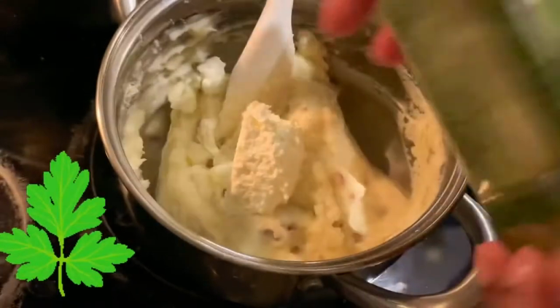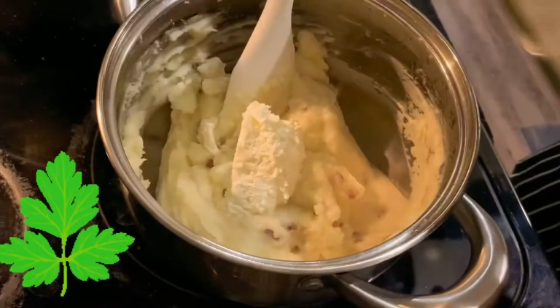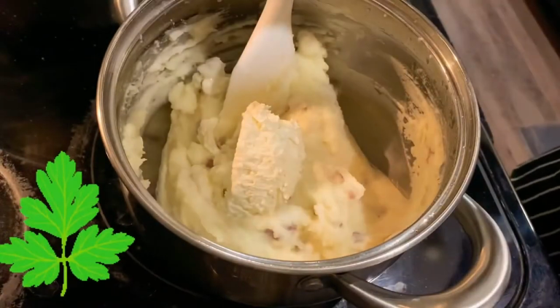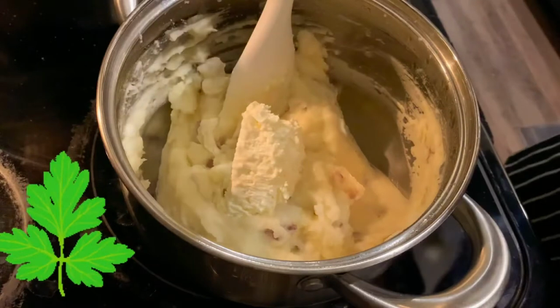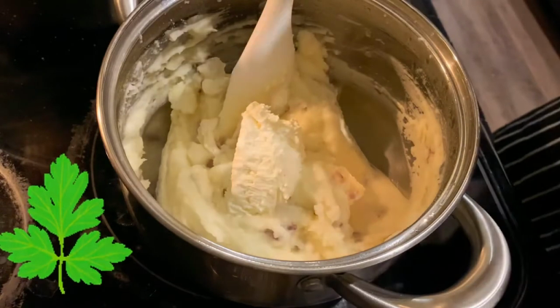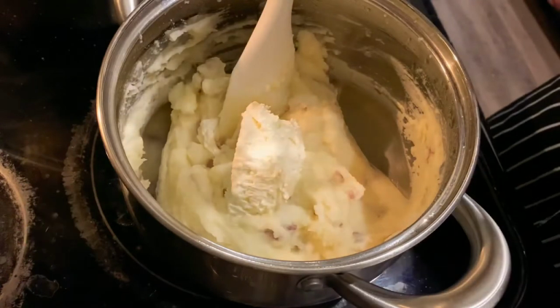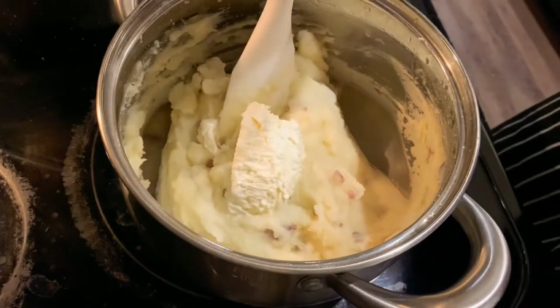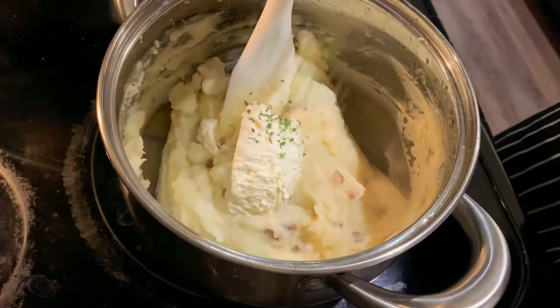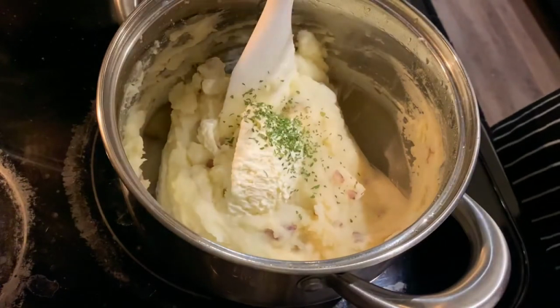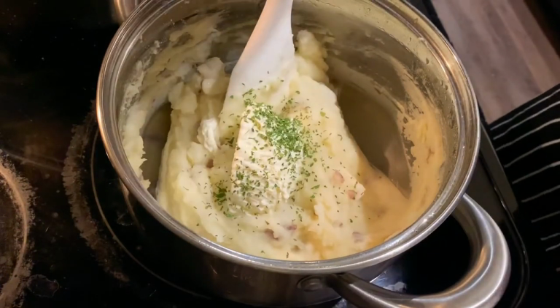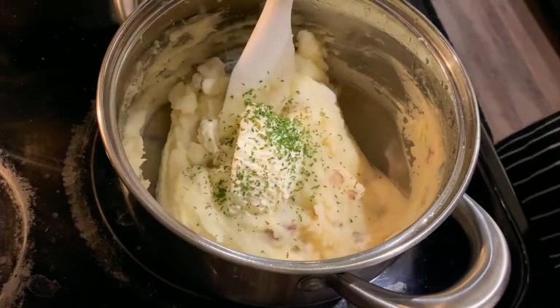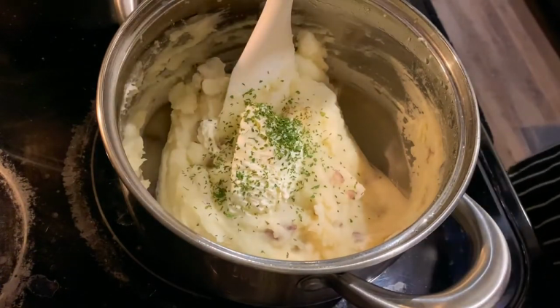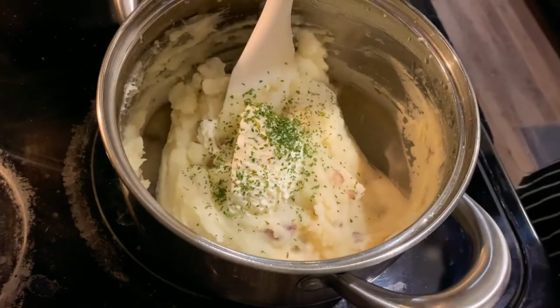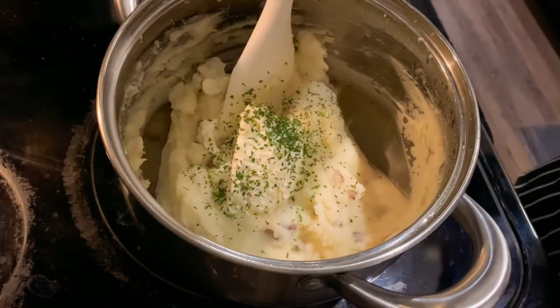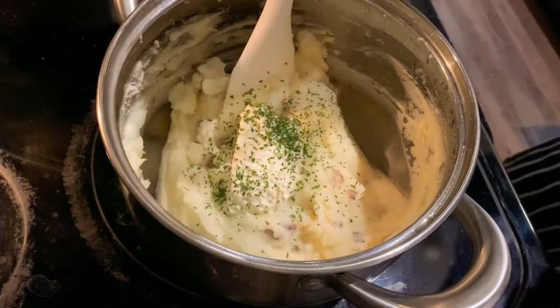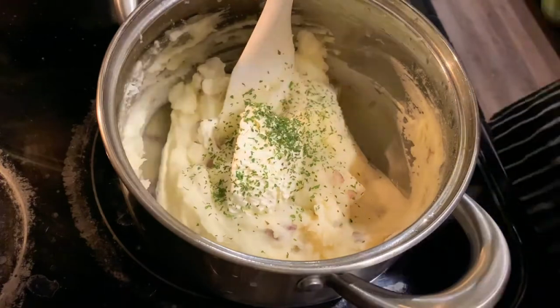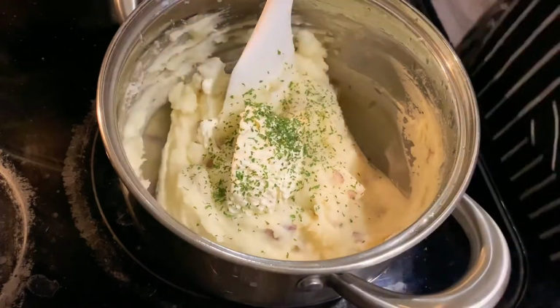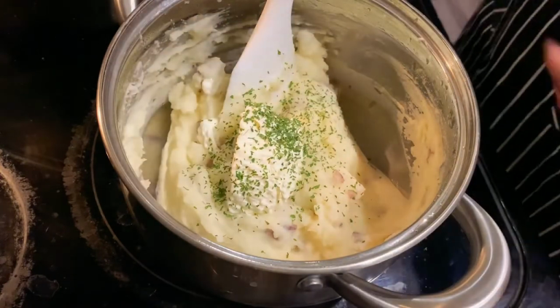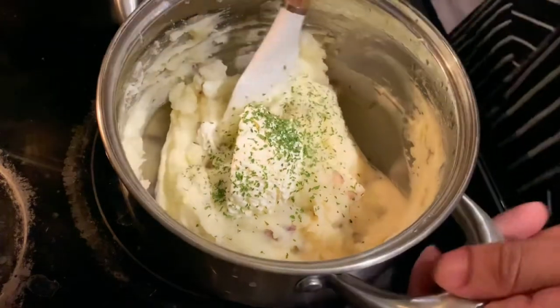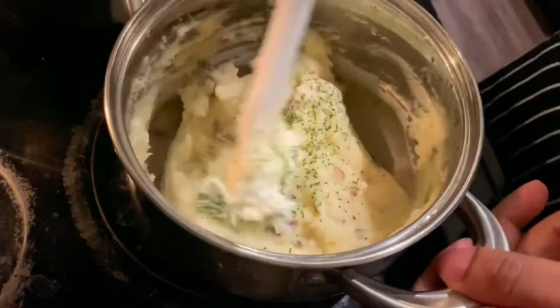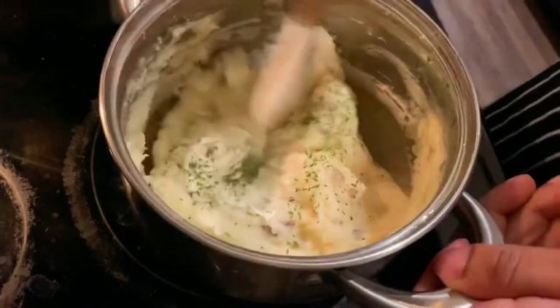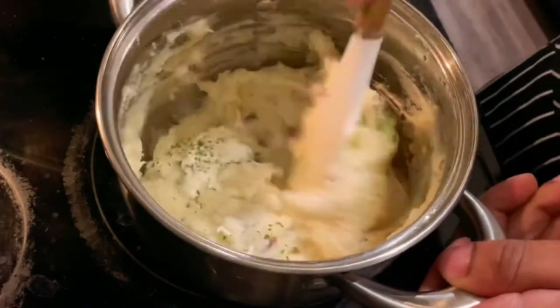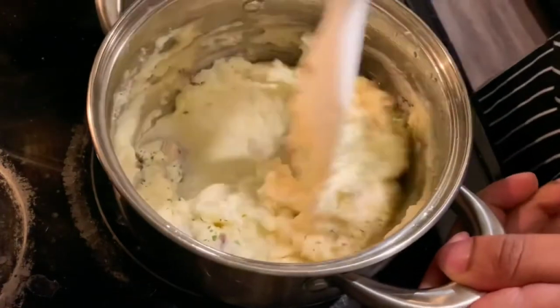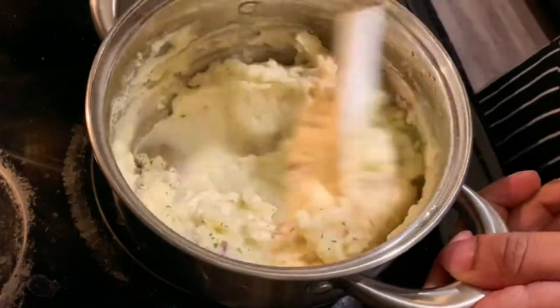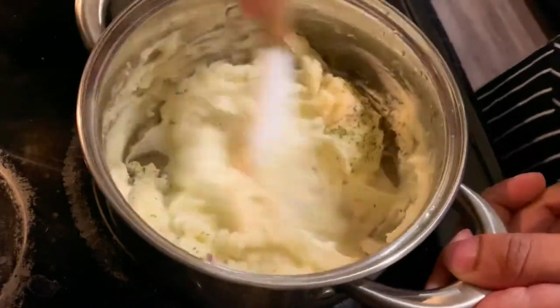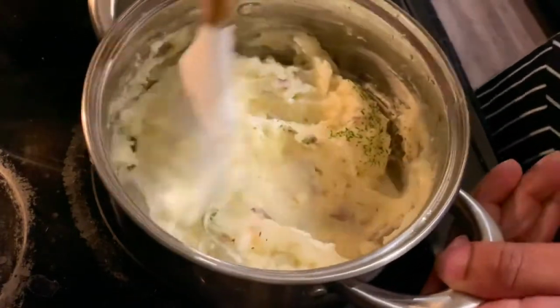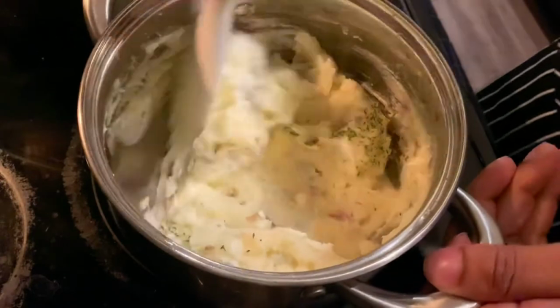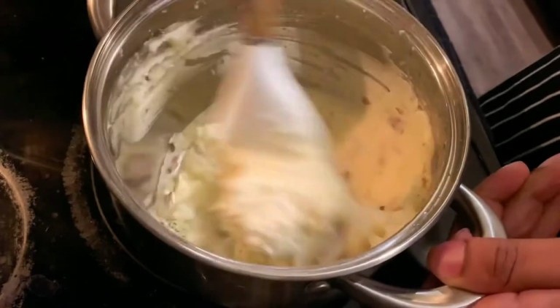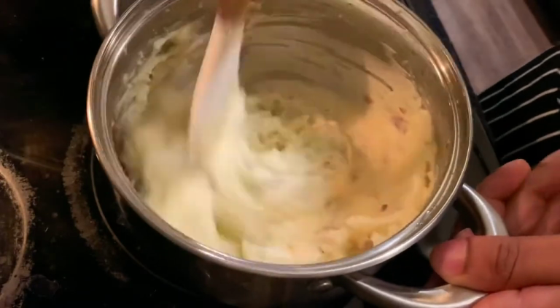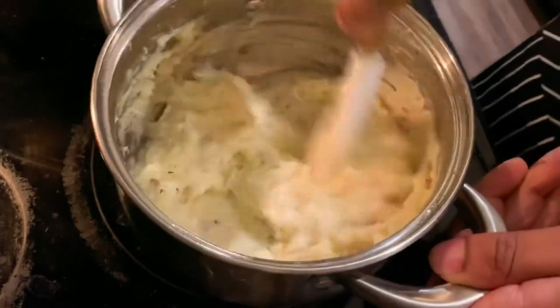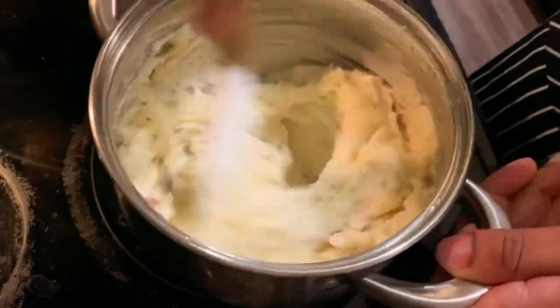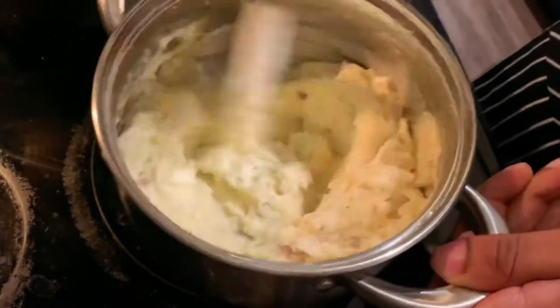Then you also want to add in your parsley. If you don't want to use parsley, you're more than welcome to use chives, but I'm going to use parsley. Just like this guys — and you just mix that bad boy in. That's how you get your whipped mashed potatoes.